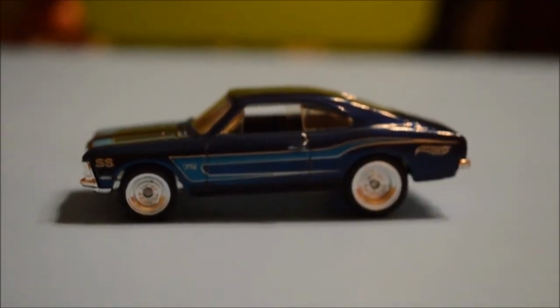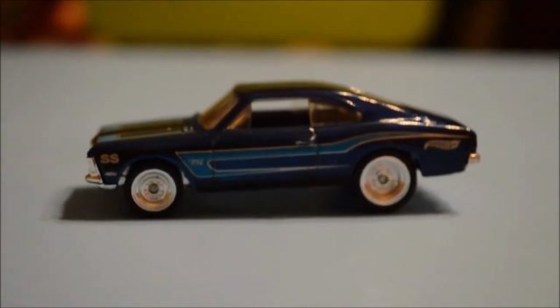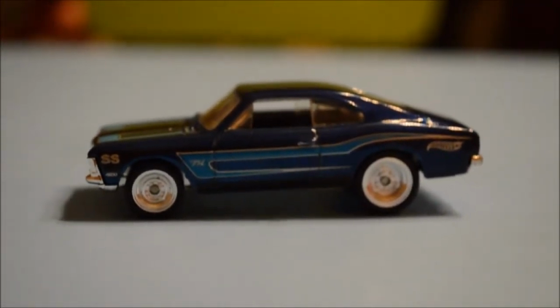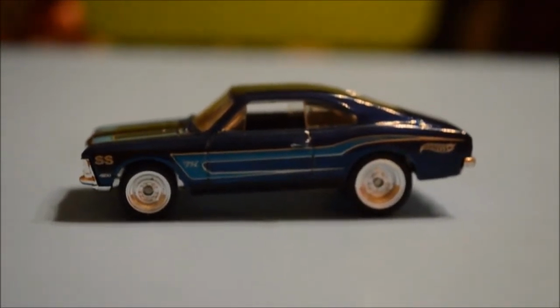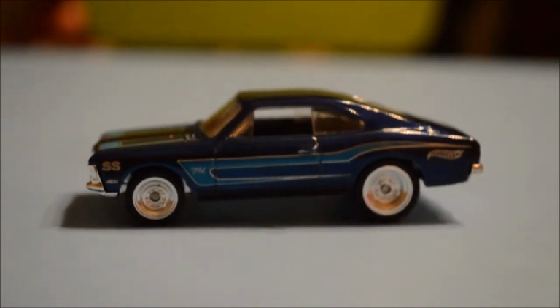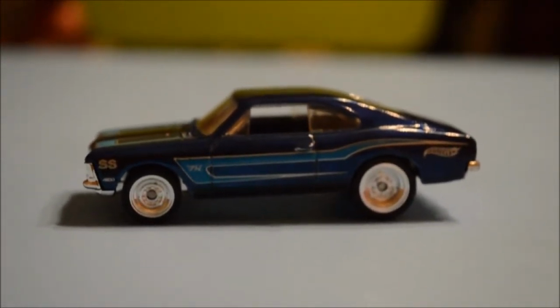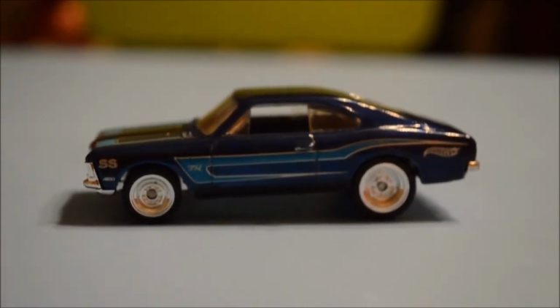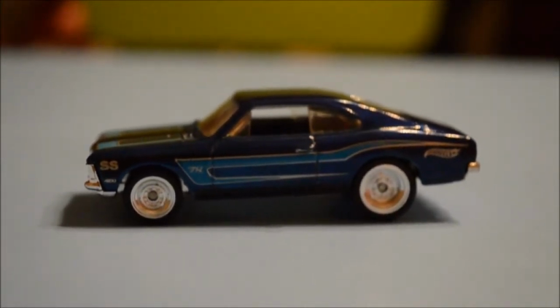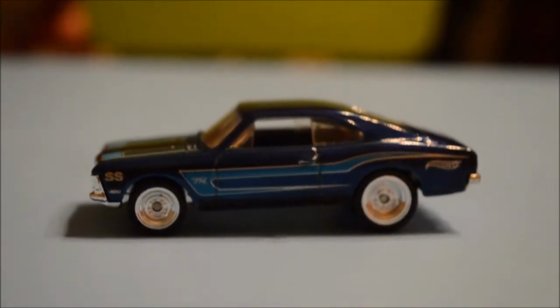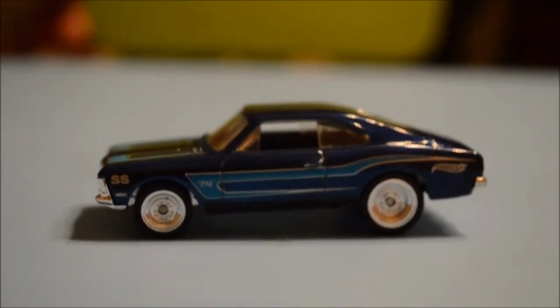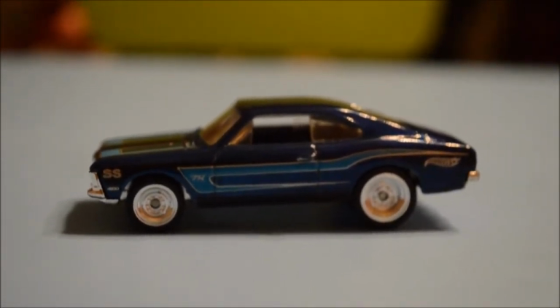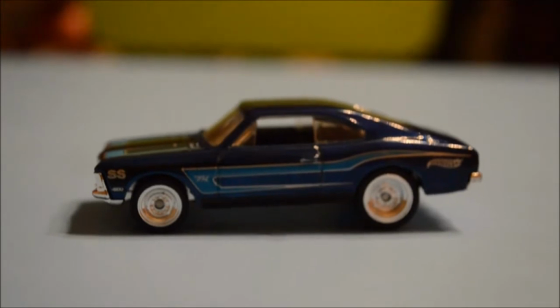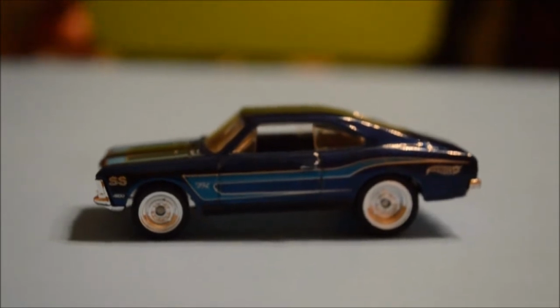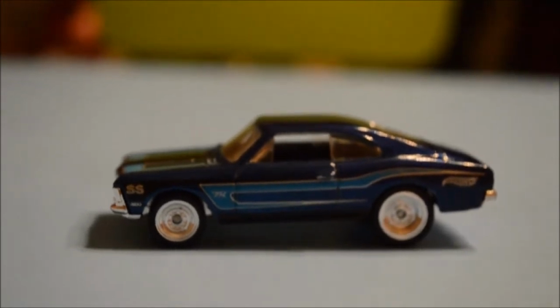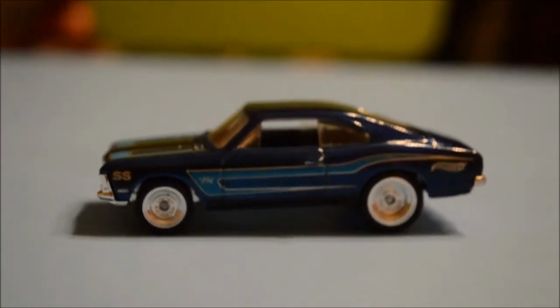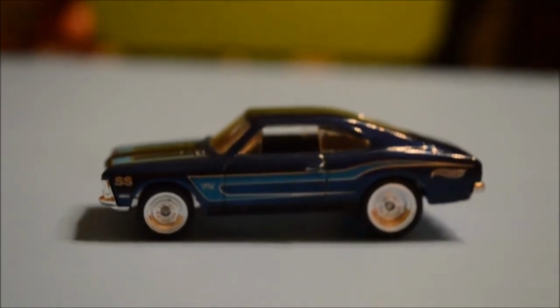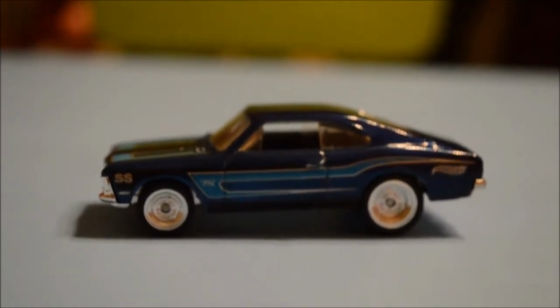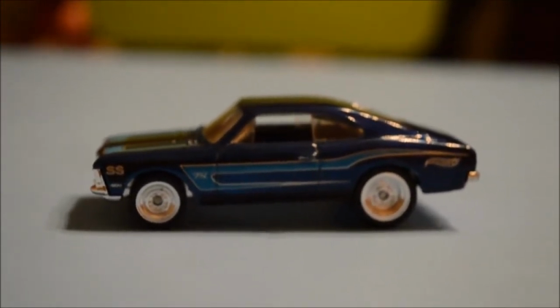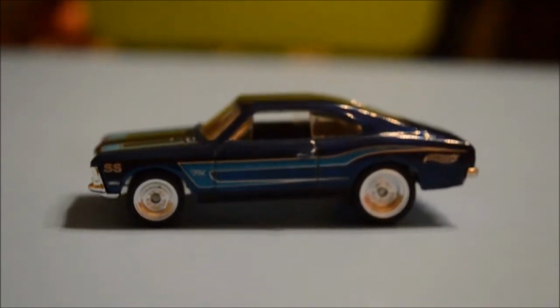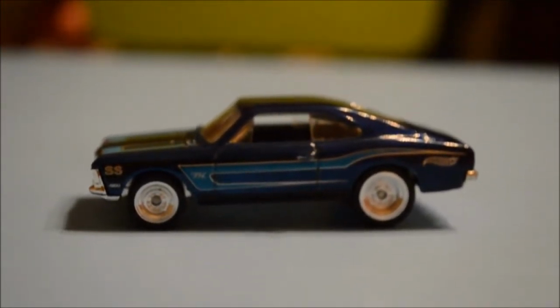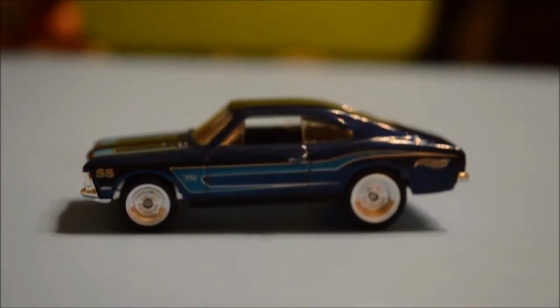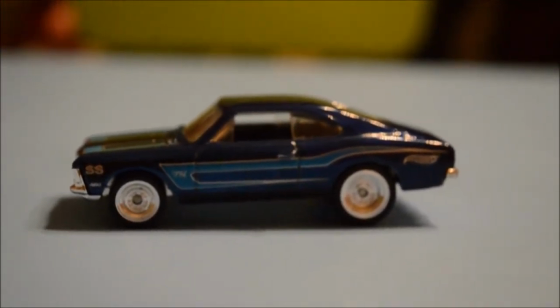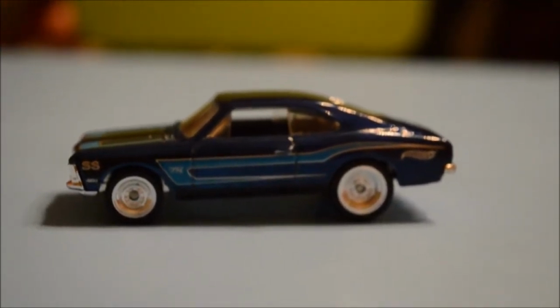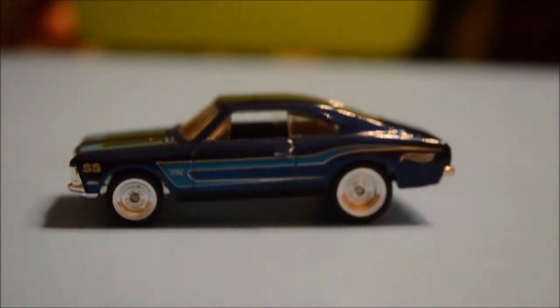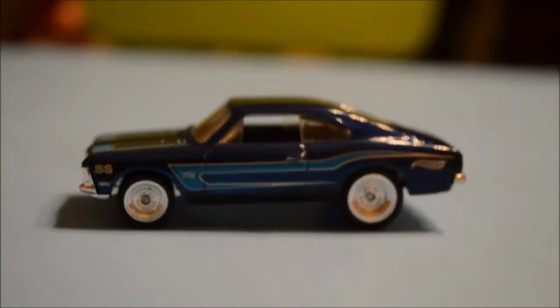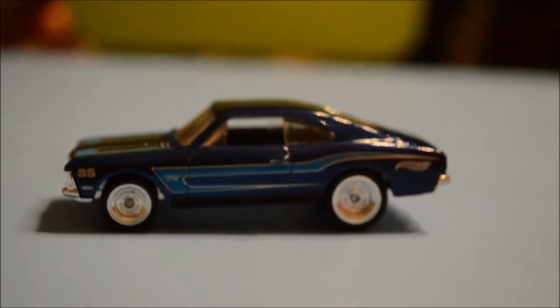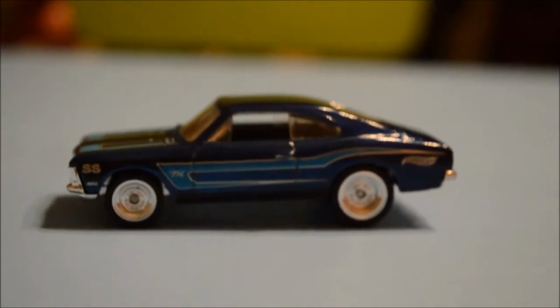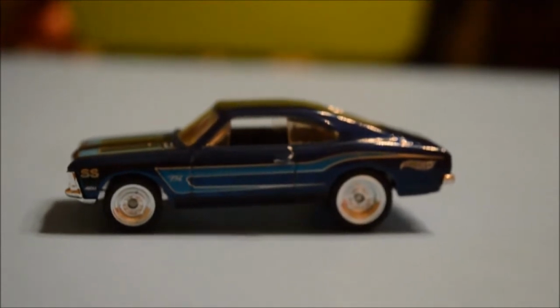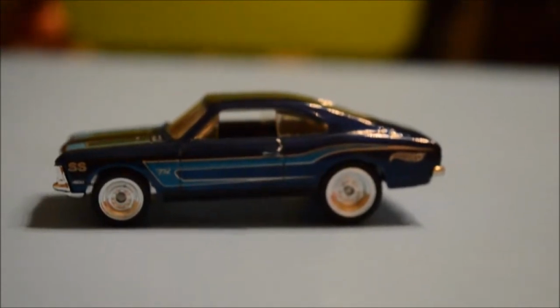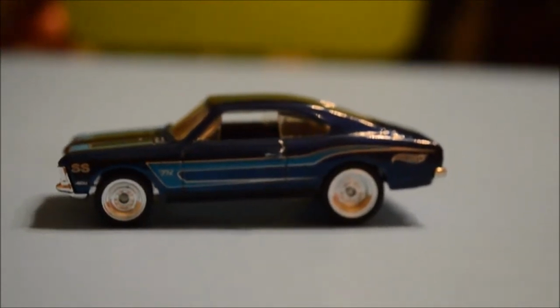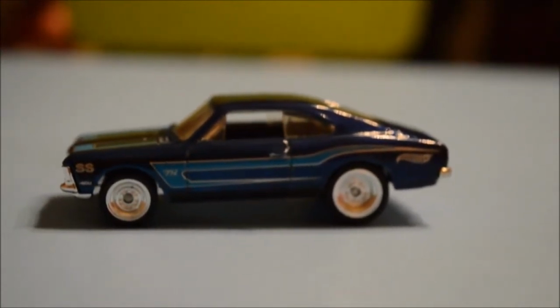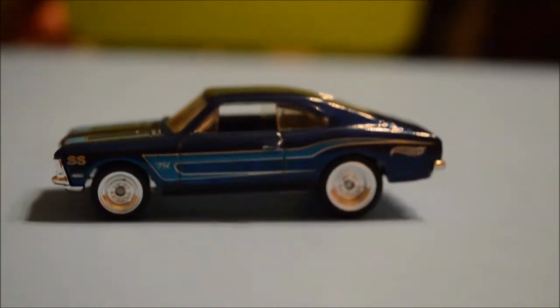Hey everybody, thanks for tuning in to Brian's Toy Haven. Got a Super Treasure Hunt Mini Review here for you. This is my recently cracked open 2014 Chevy SS AK Super Treasure Hunt for 2014.